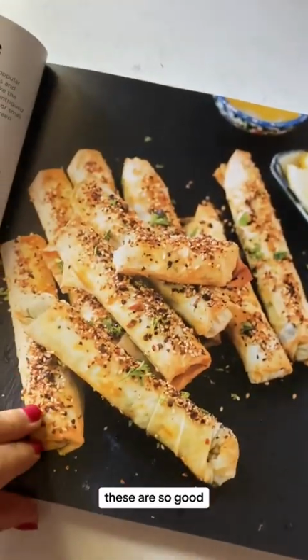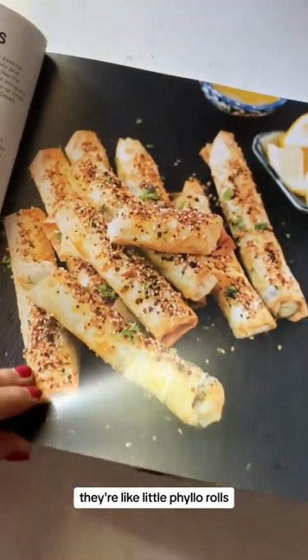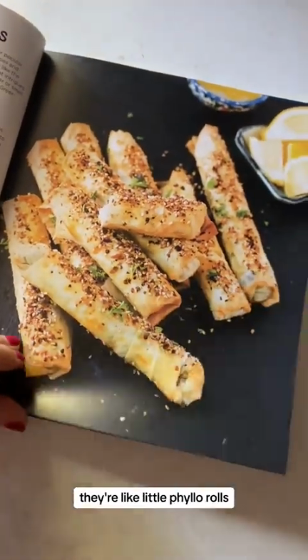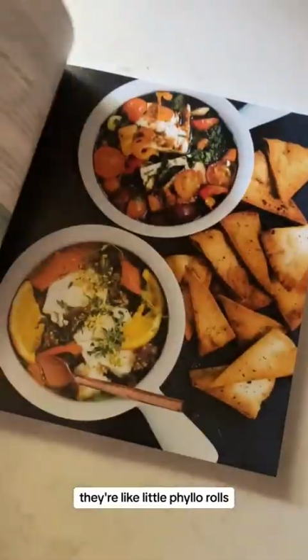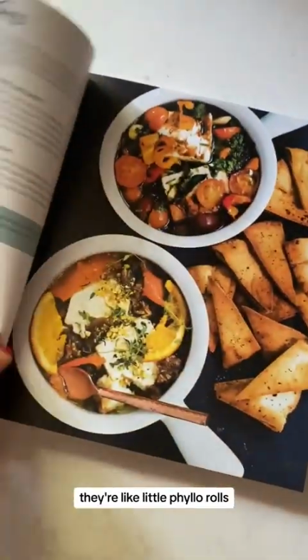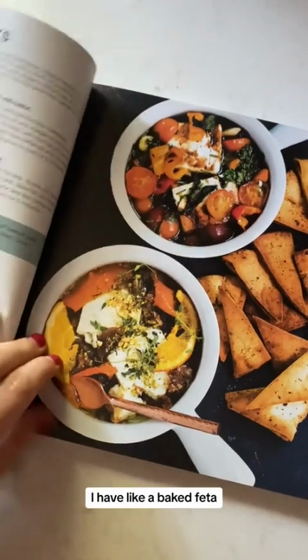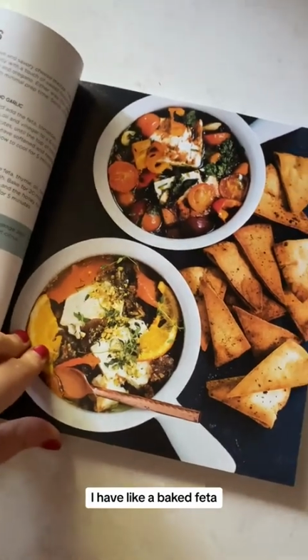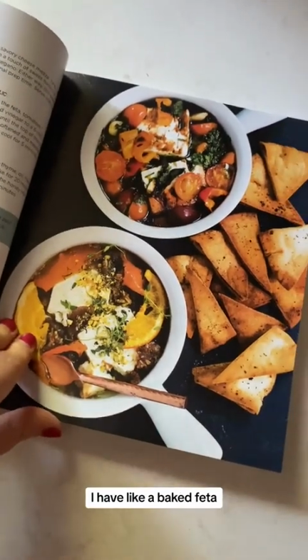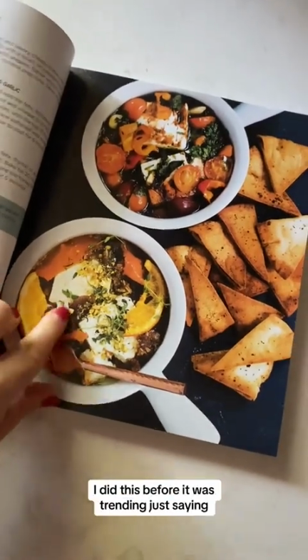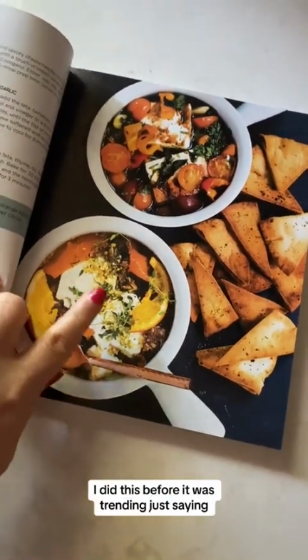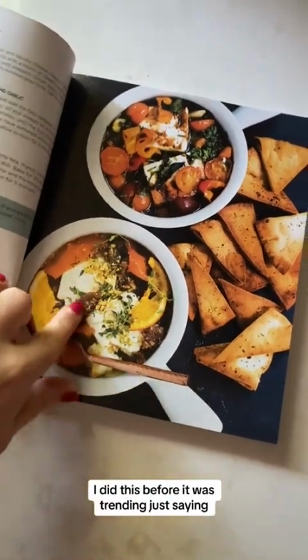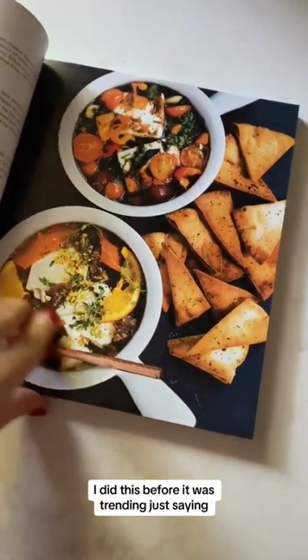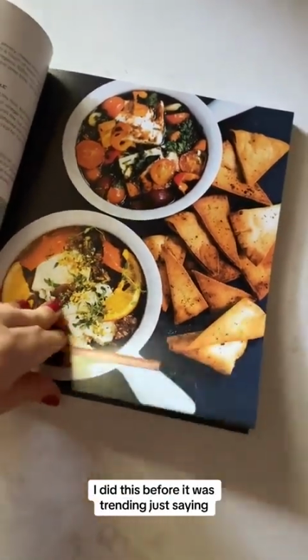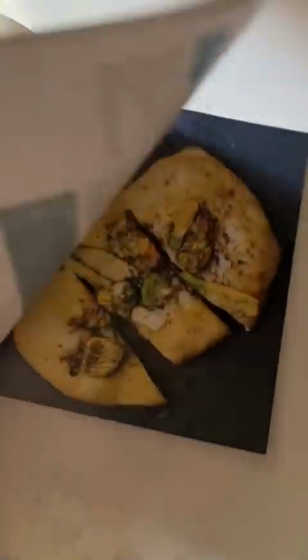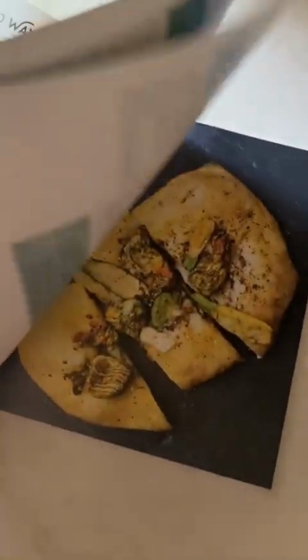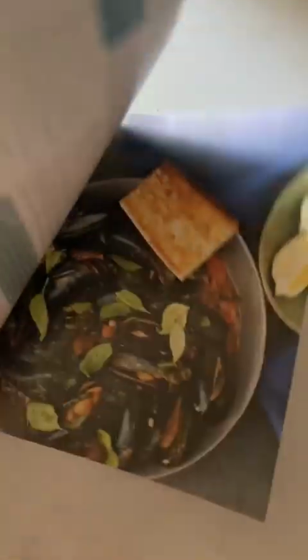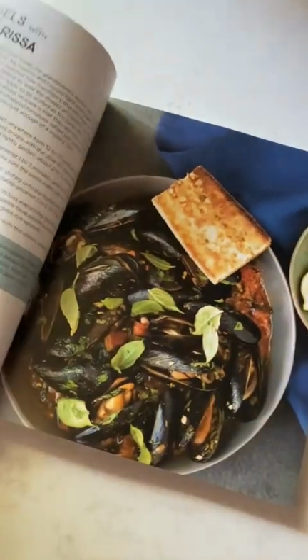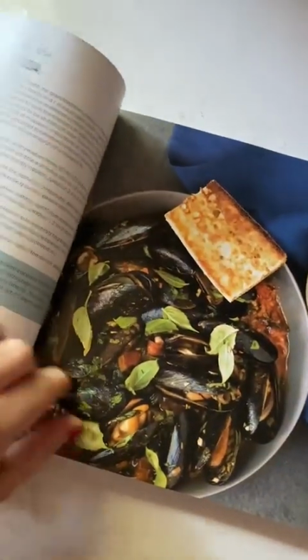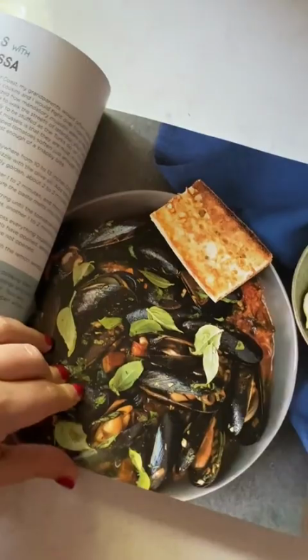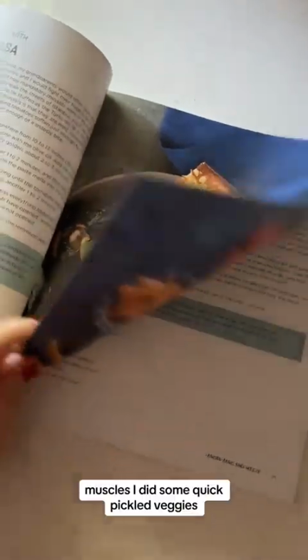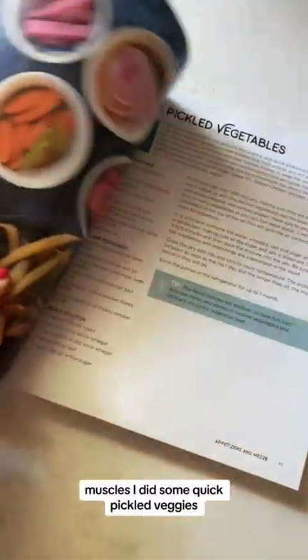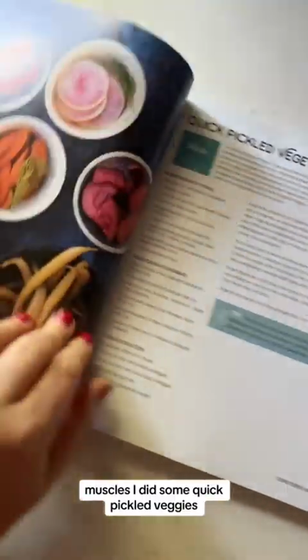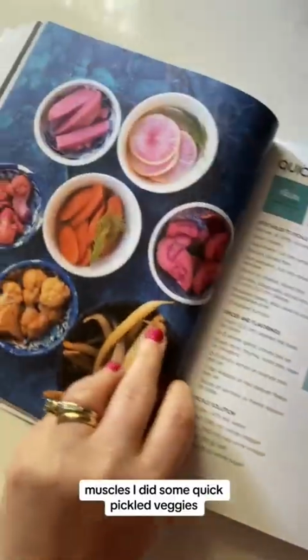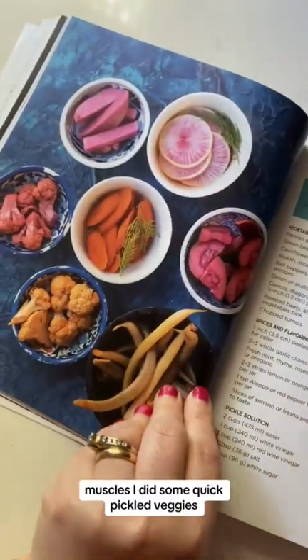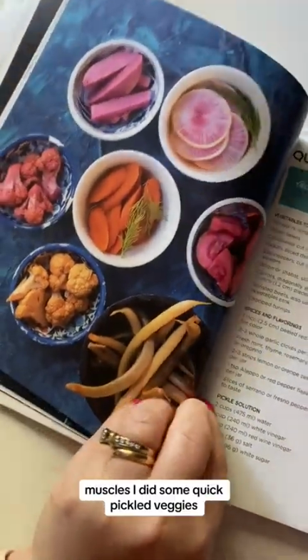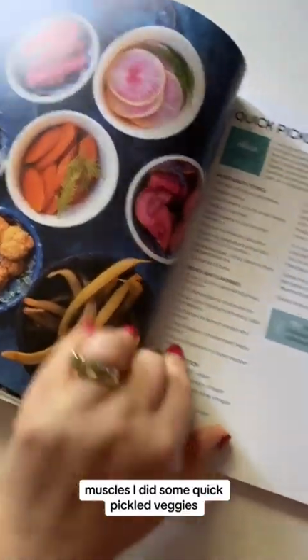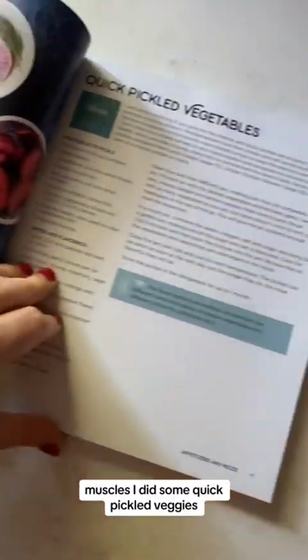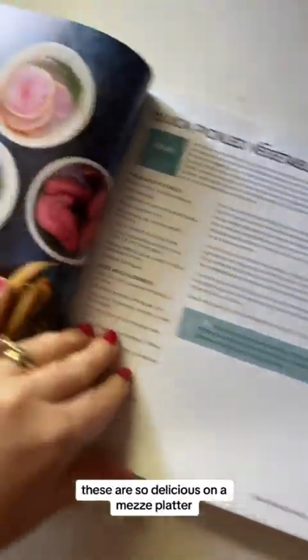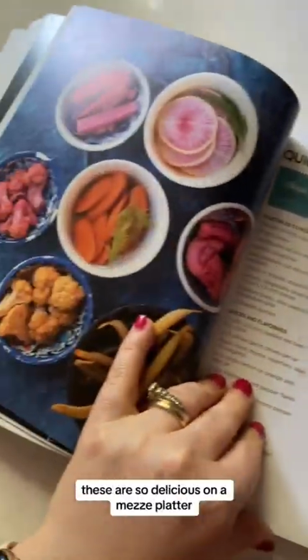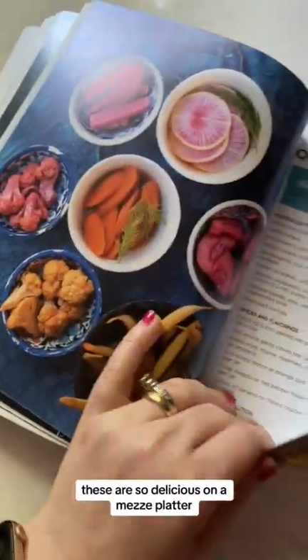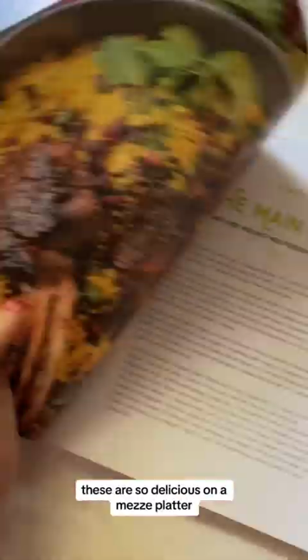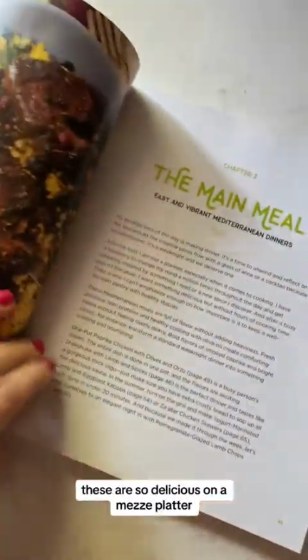There are some appetizers and meze — oh my gosh, these are so good. There are little filo rolls, a baked feta that I made before it was trending, just saying, mussels, and some quick pickled veggies that are so delicious on a meze platter.